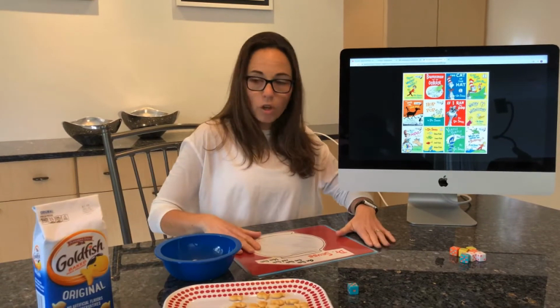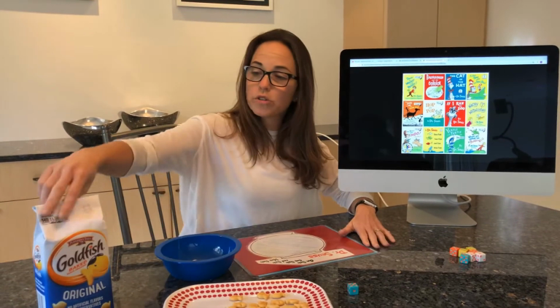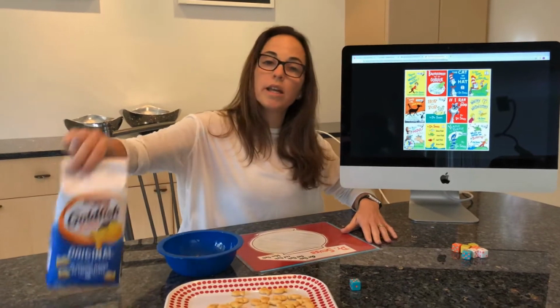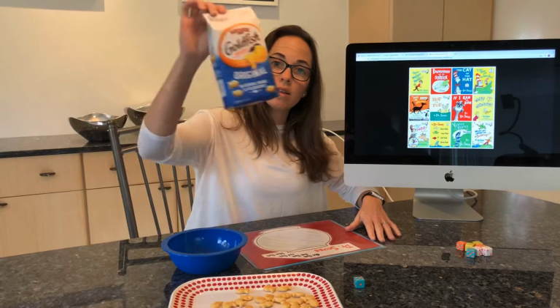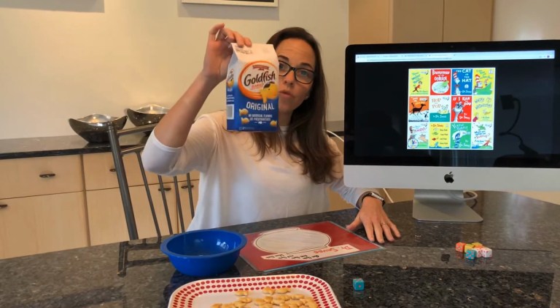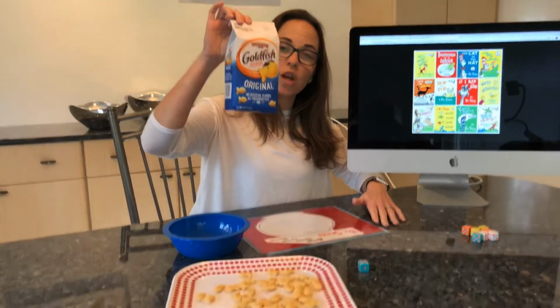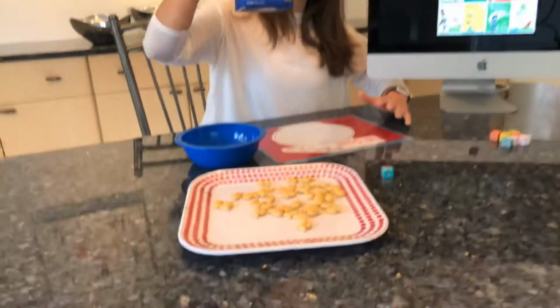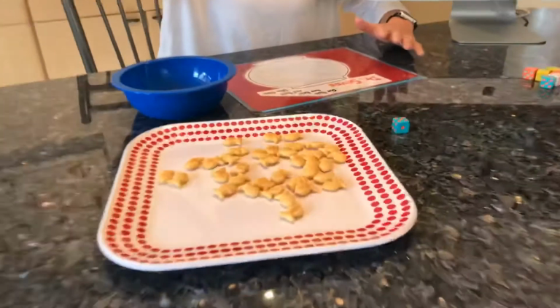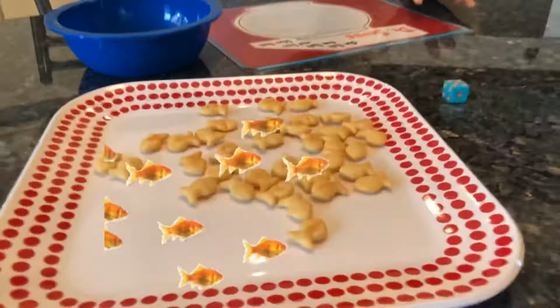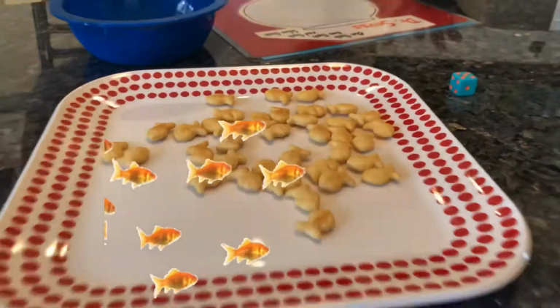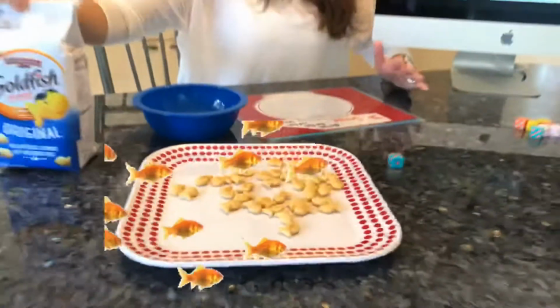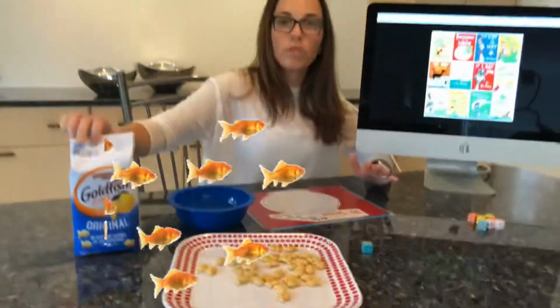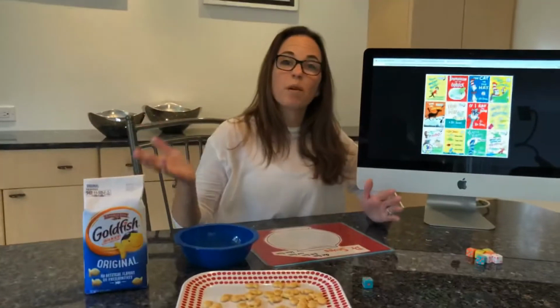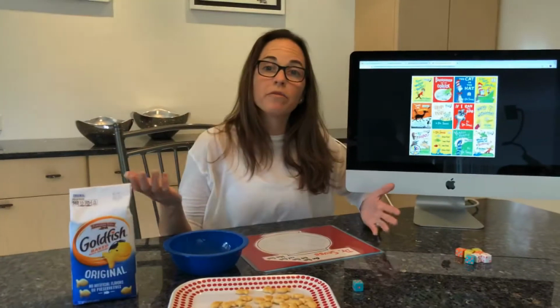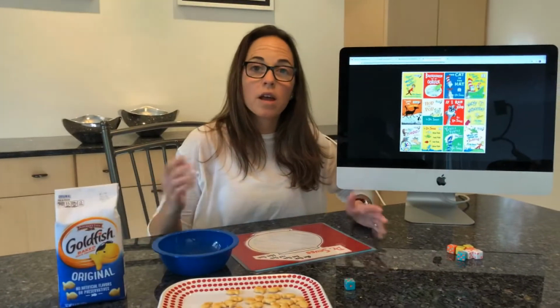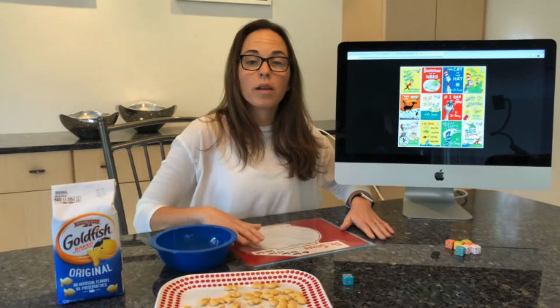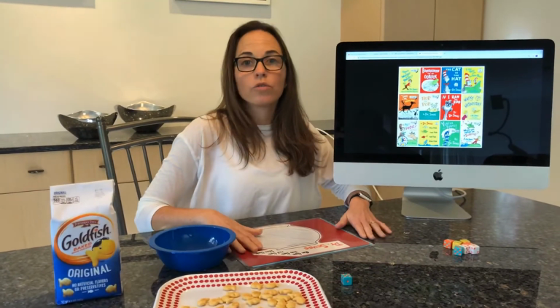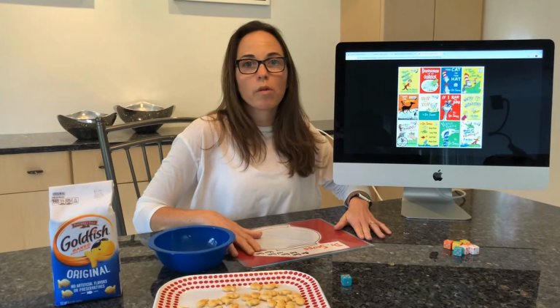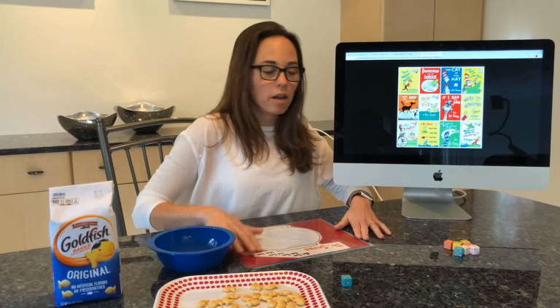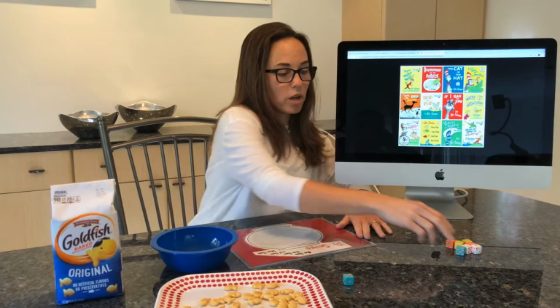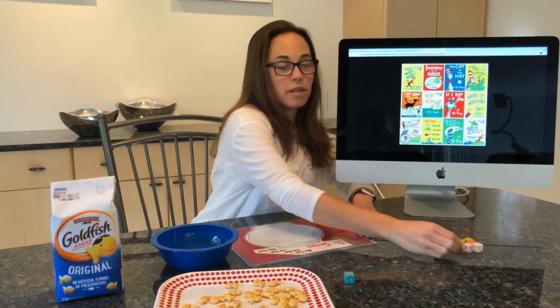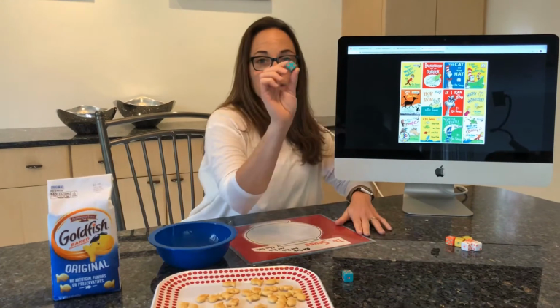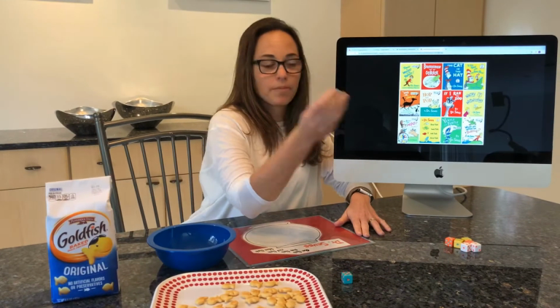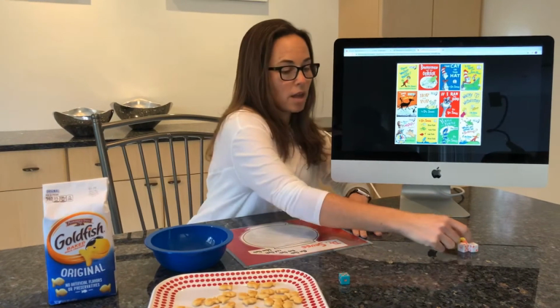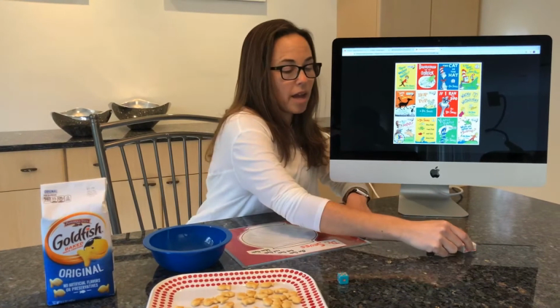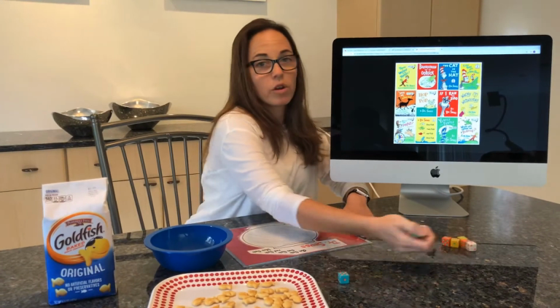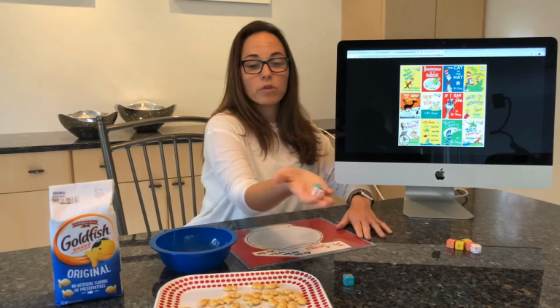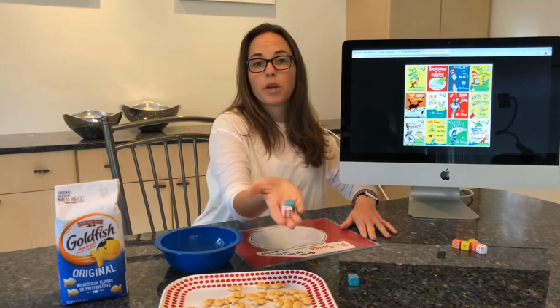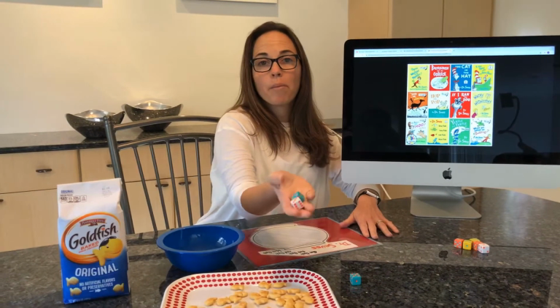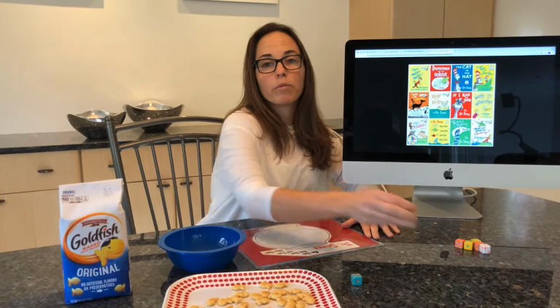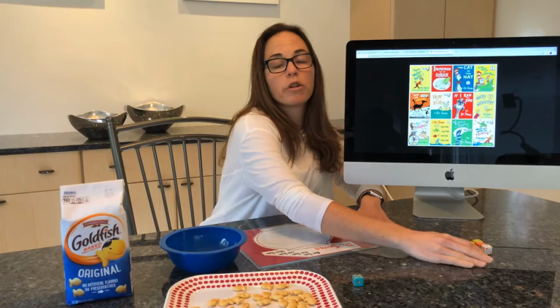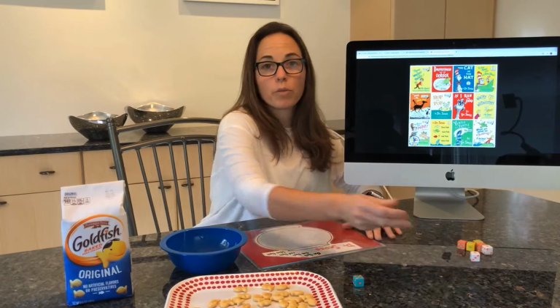You also are going to need some goldfish. I have this flavor. You might have rainbow goldfish, which might be more fun, but goldfish is what we need. We also need some dice. I have a few sets here, but we're going to start off with one.